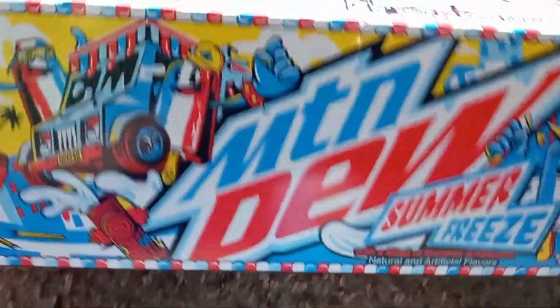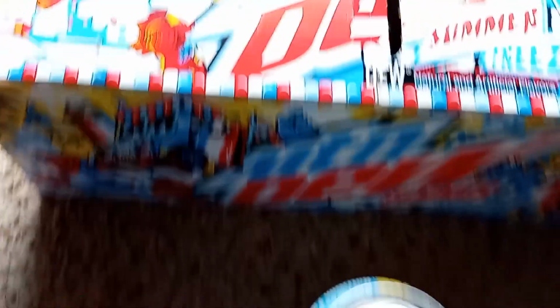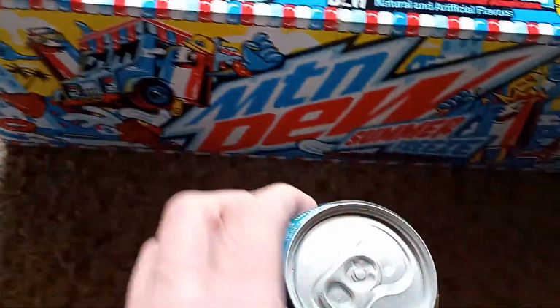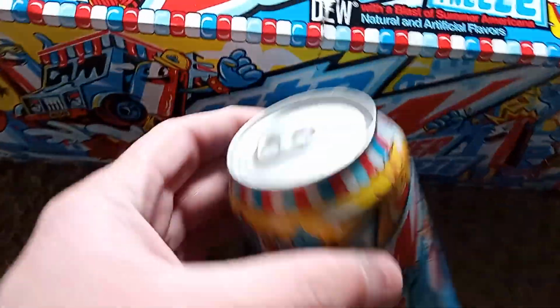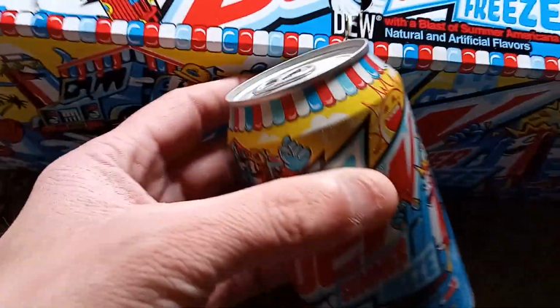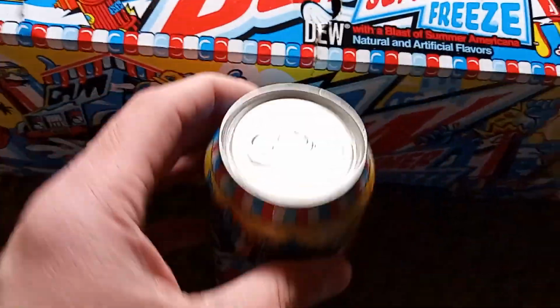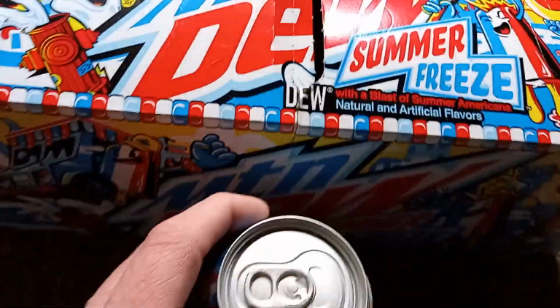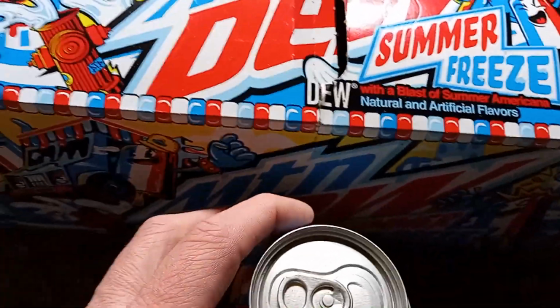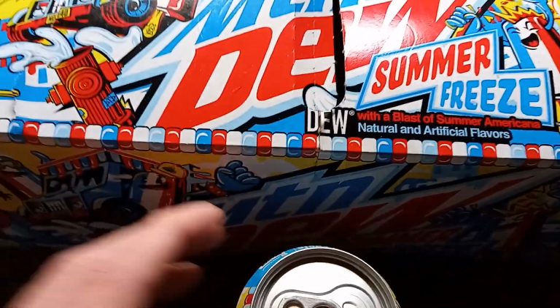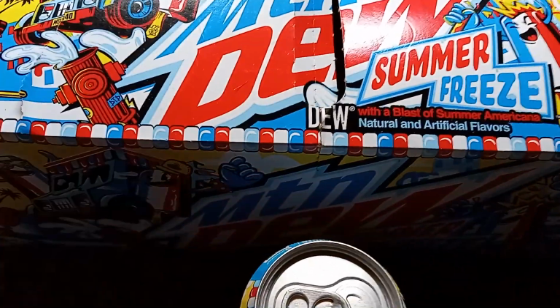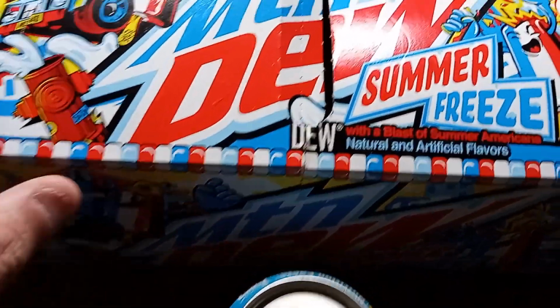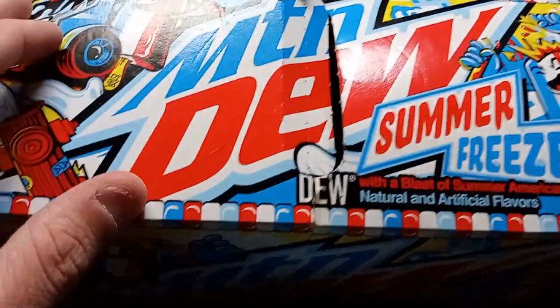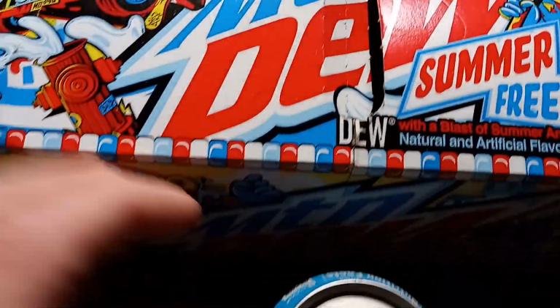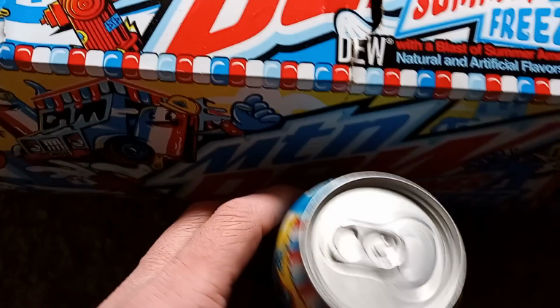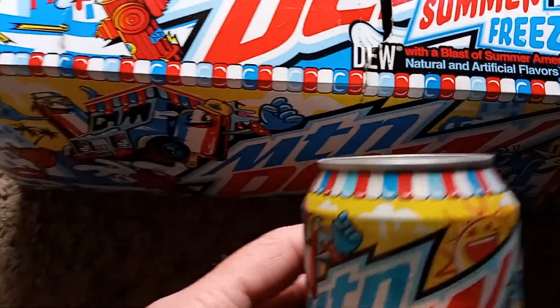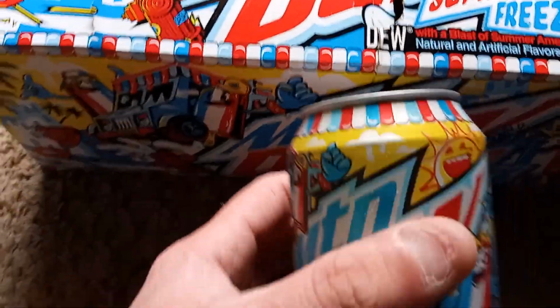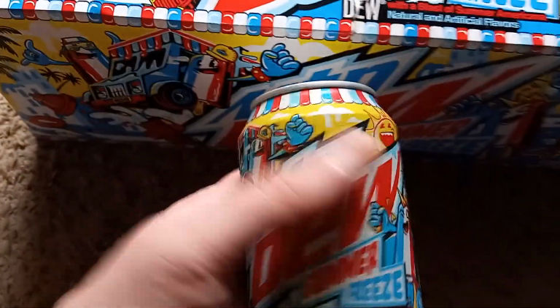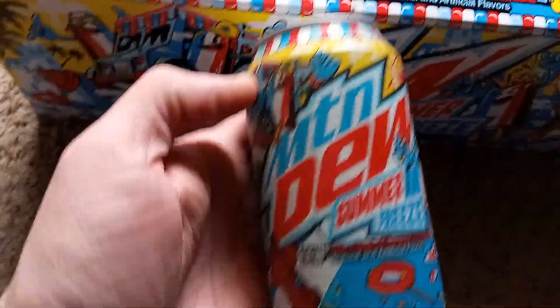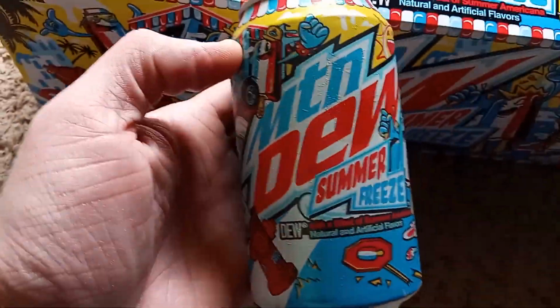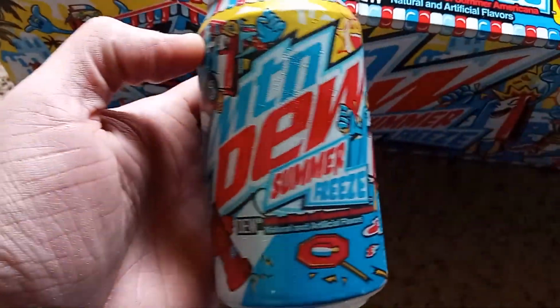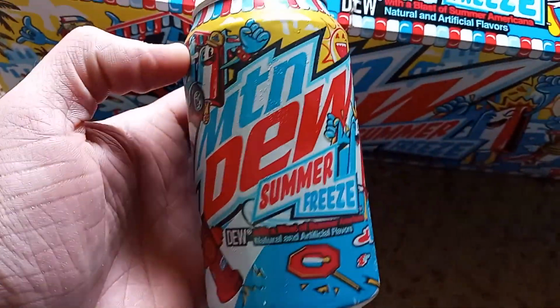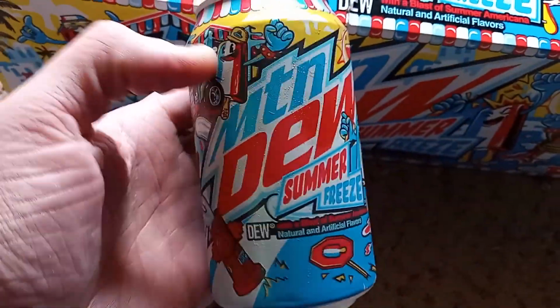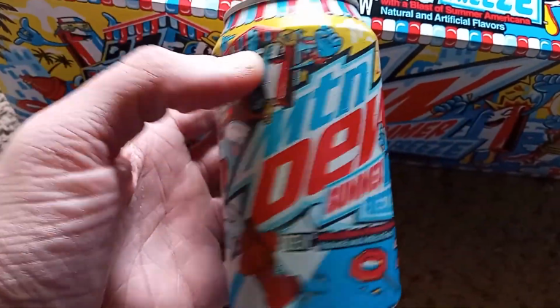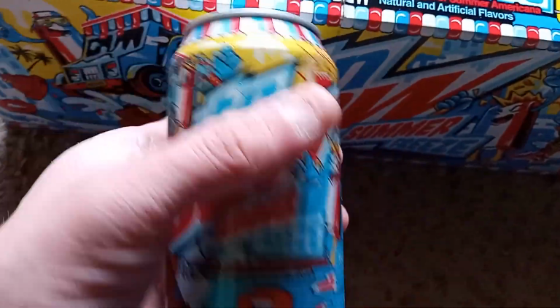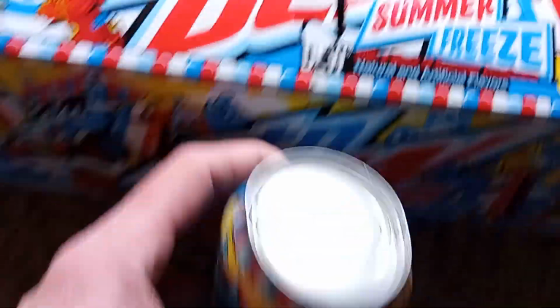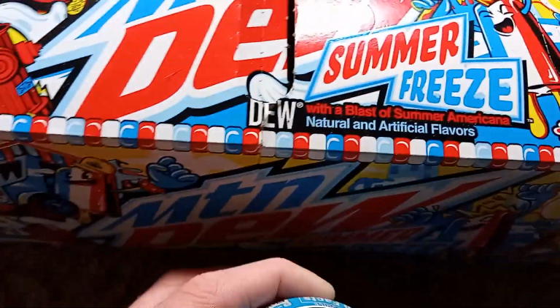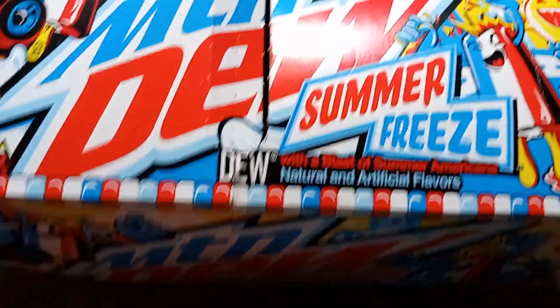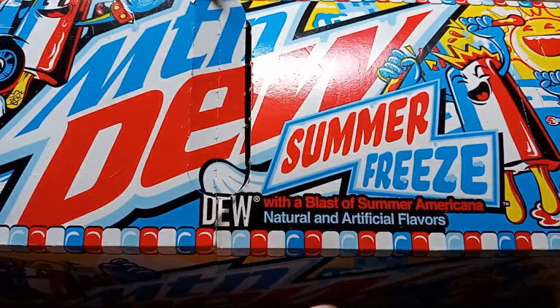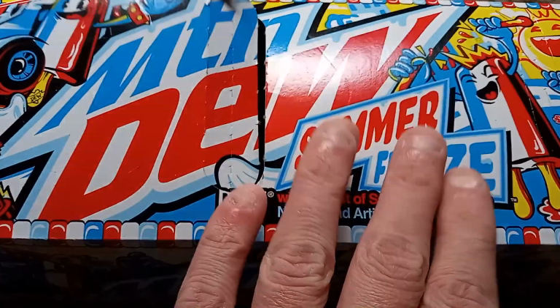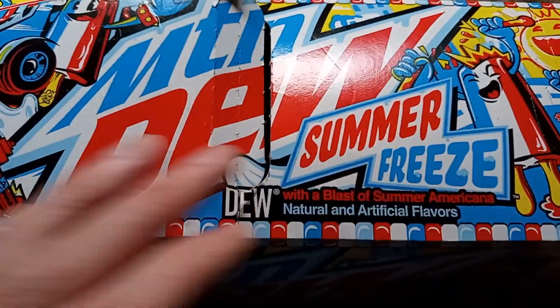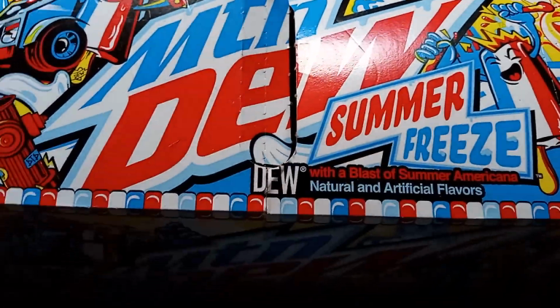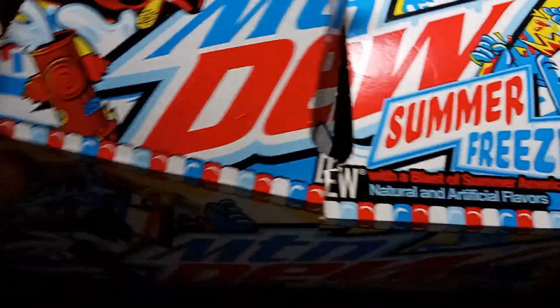Spoiler — I have actually tried it before this video, so it's not going in blind. I know what I'm getting. And it is actually pretty good. If you're a fan of Bomb Pops, you're going to like Mountain Dew Summer Freeze.